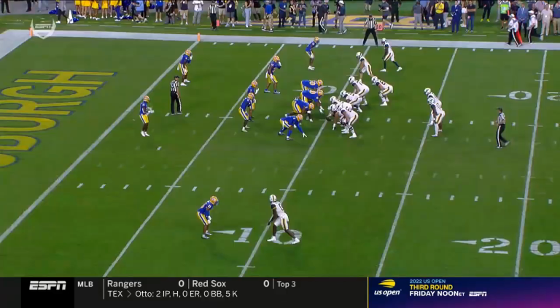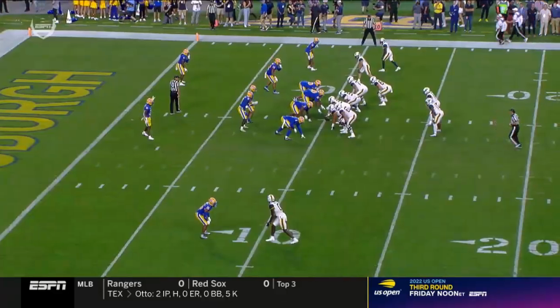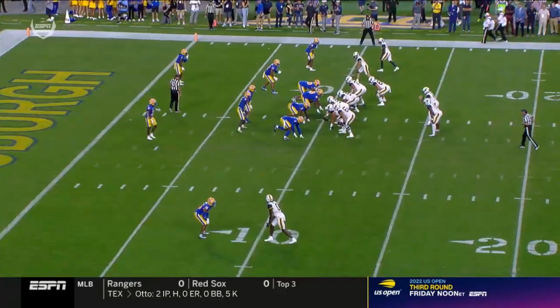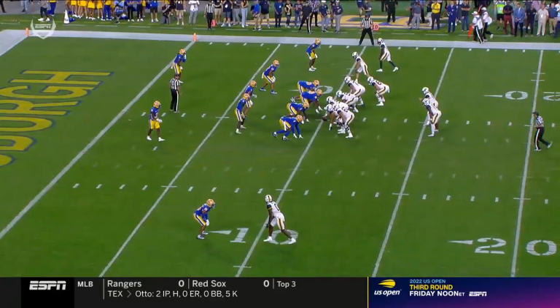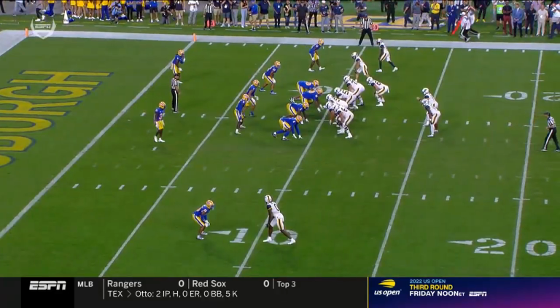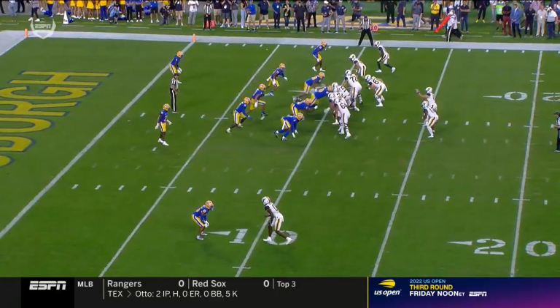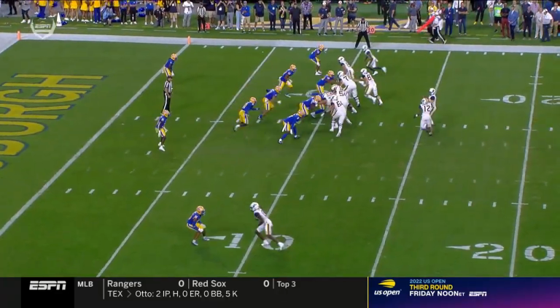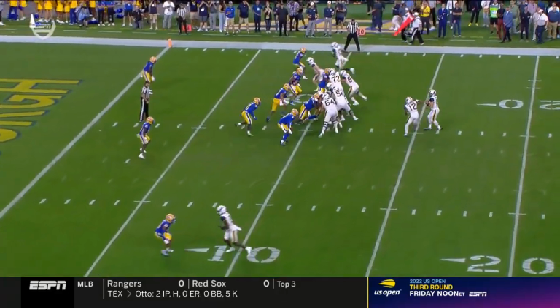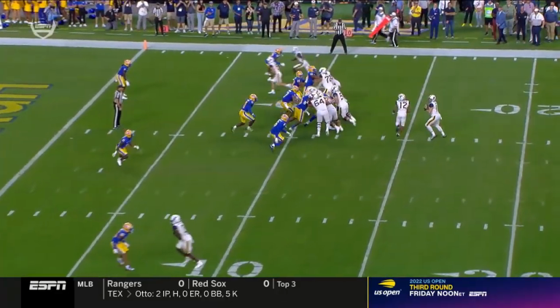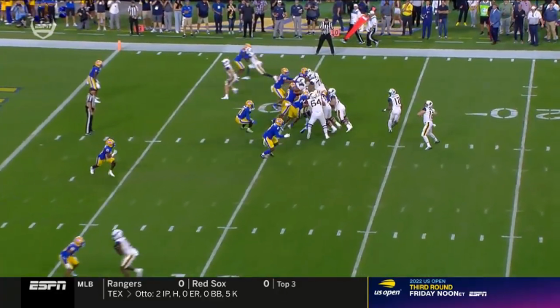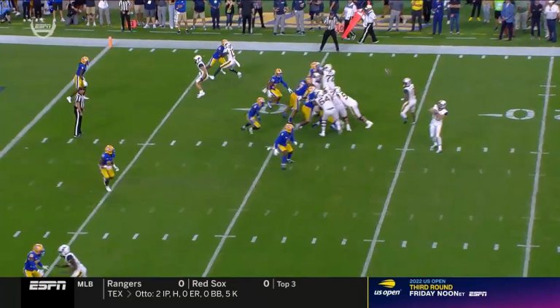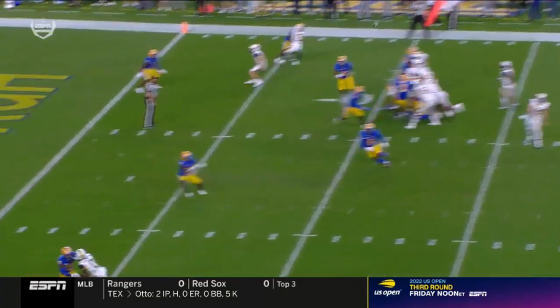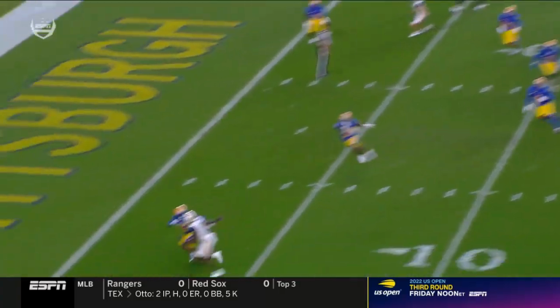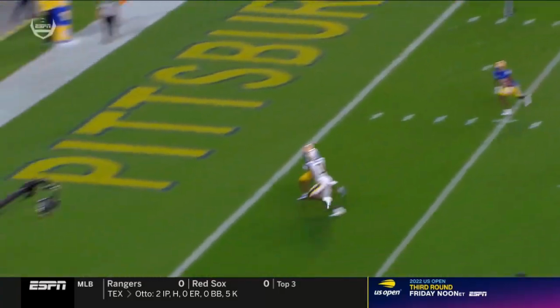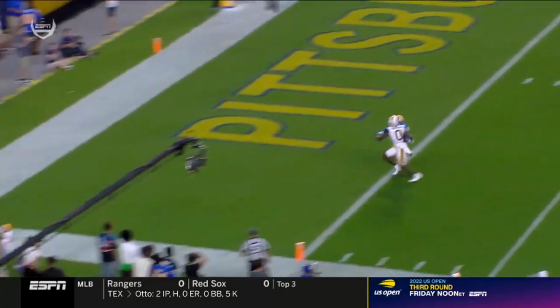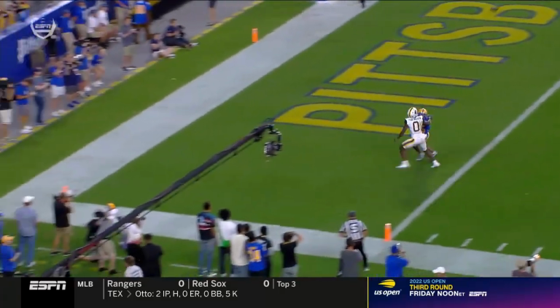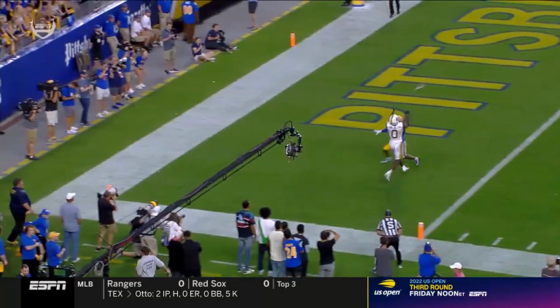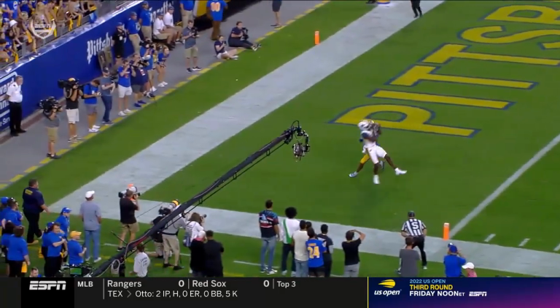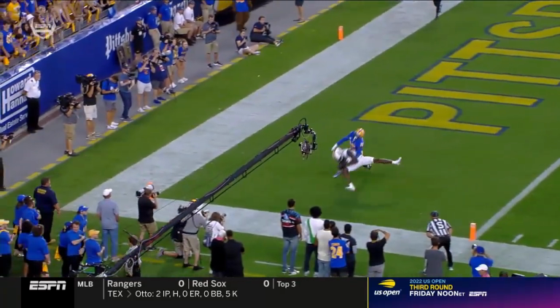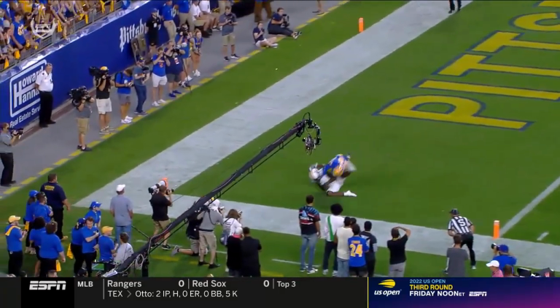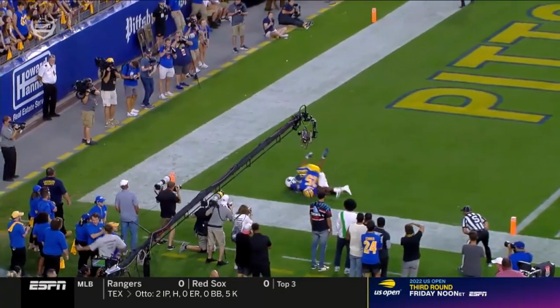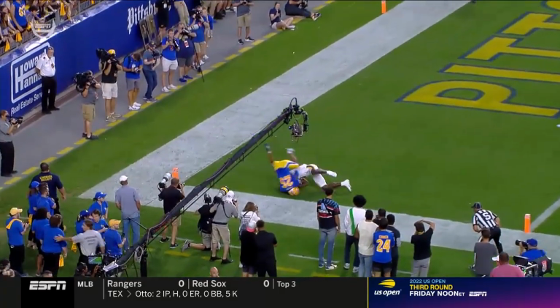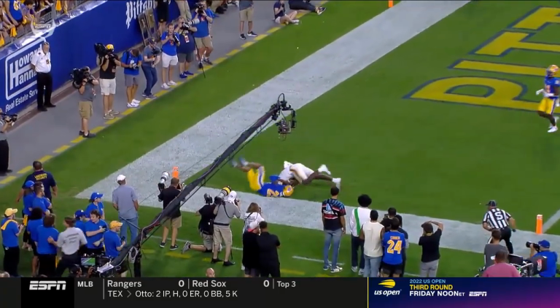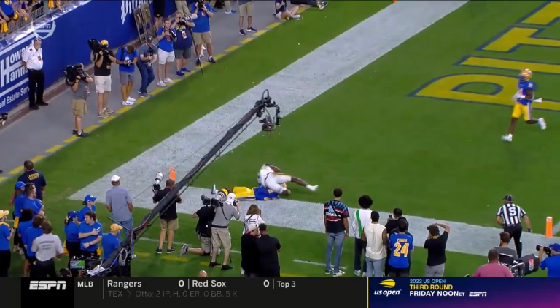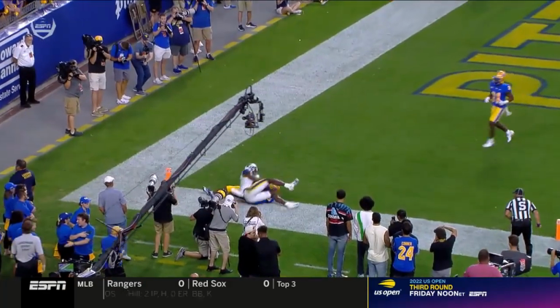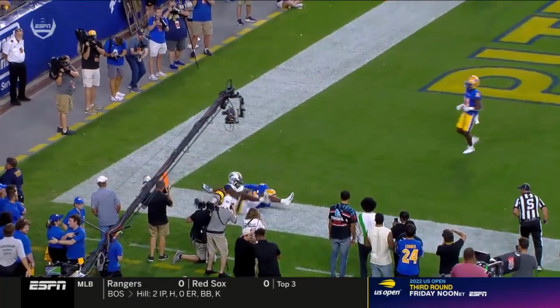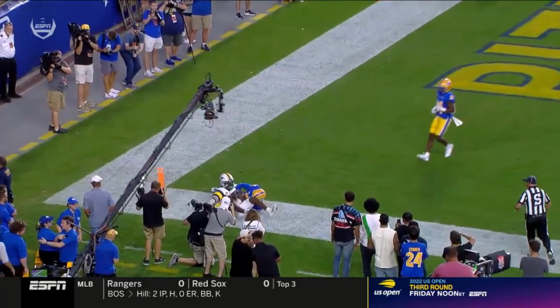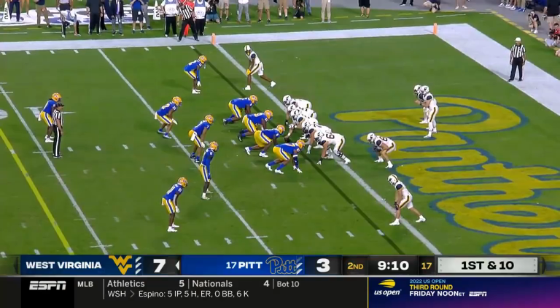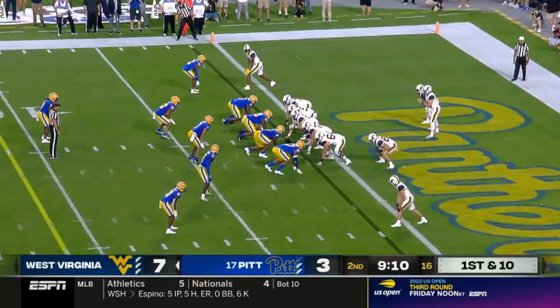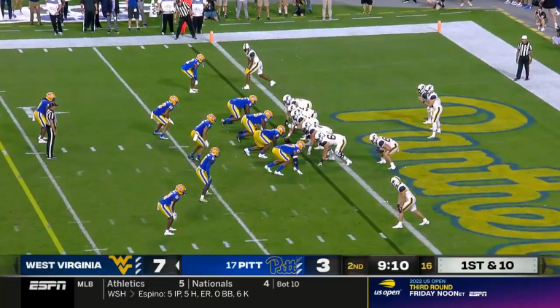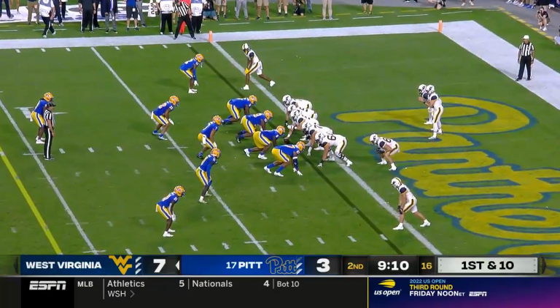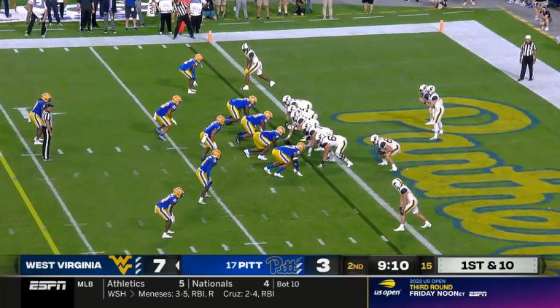Go up and take the ball off the top of the rim. Bryce Ford Wheaton matched up one-on-one against A.J. Woods. JT Daniels recognizes it immediately, throws a little bit of a back shoulder — that's a great lineup.